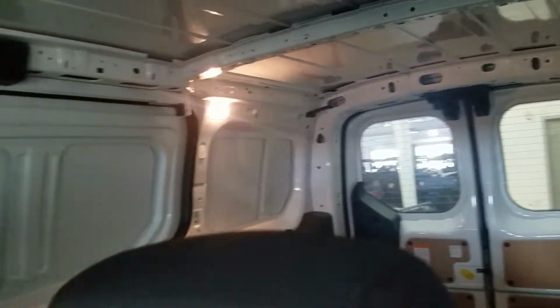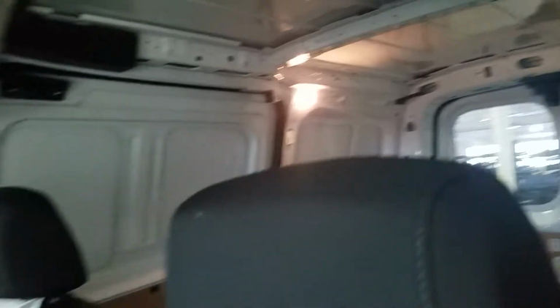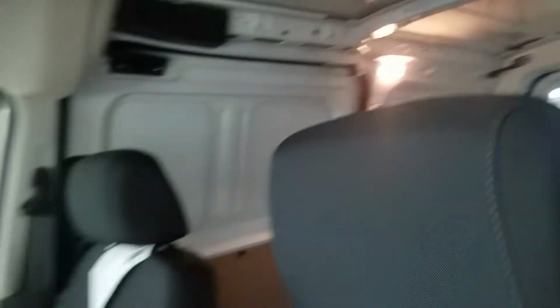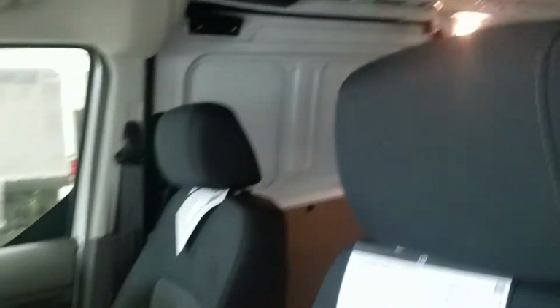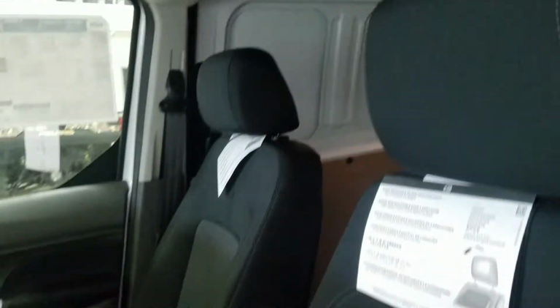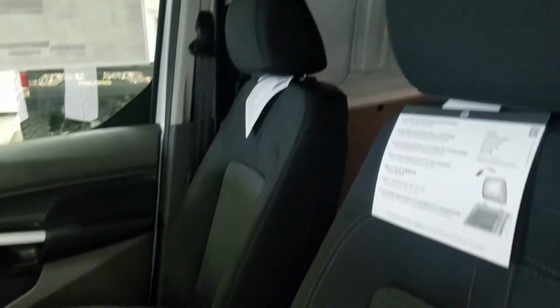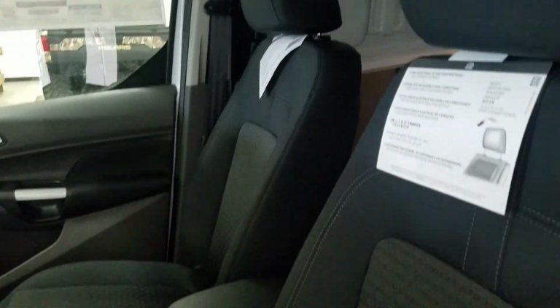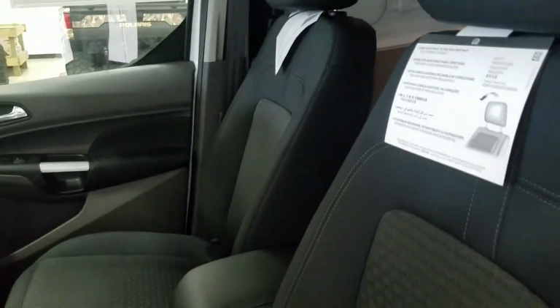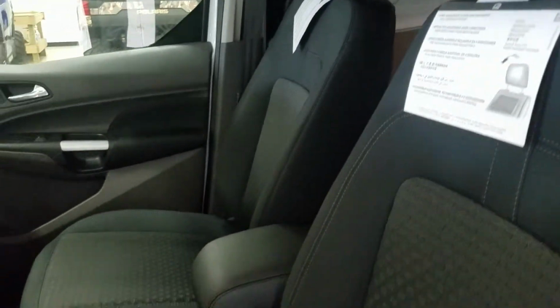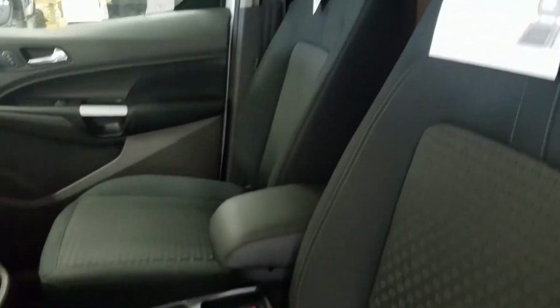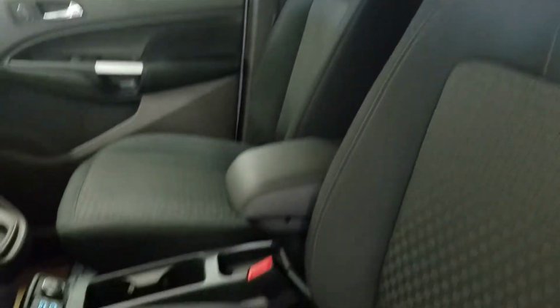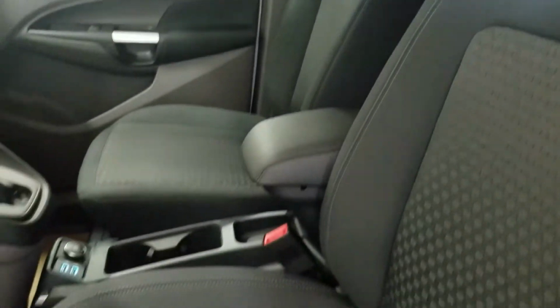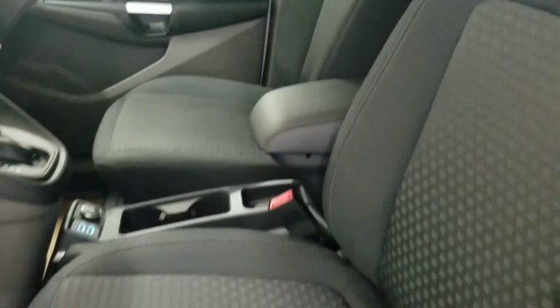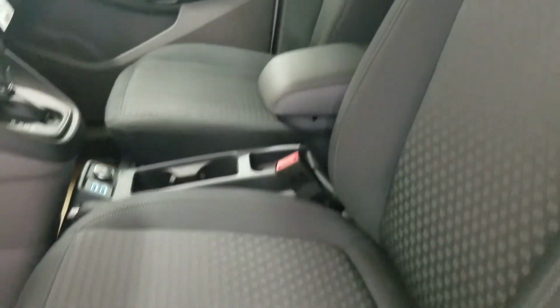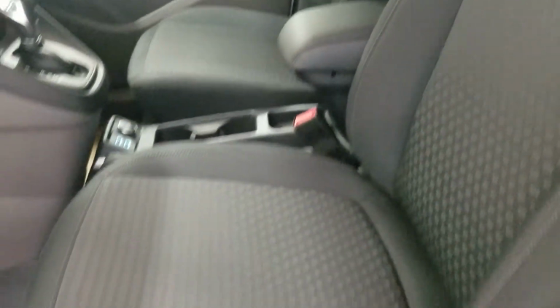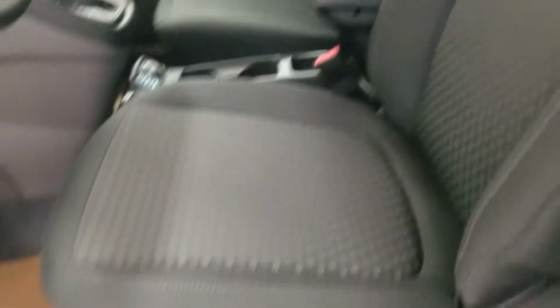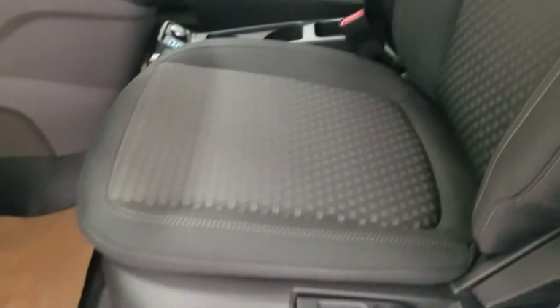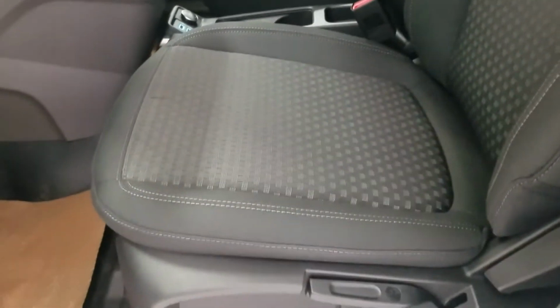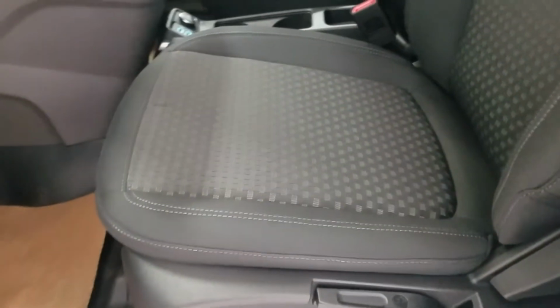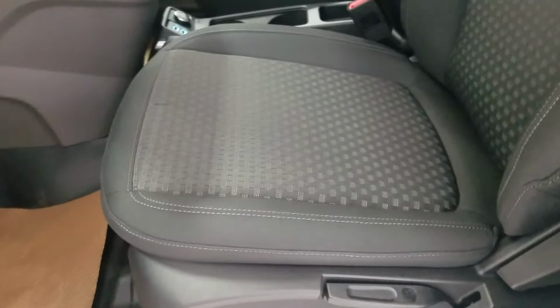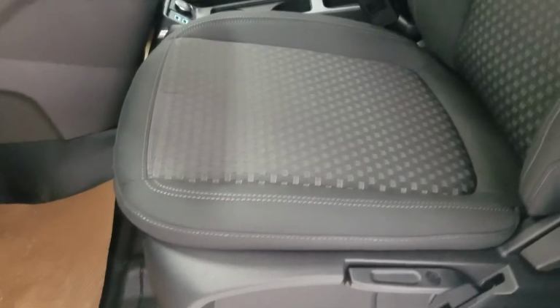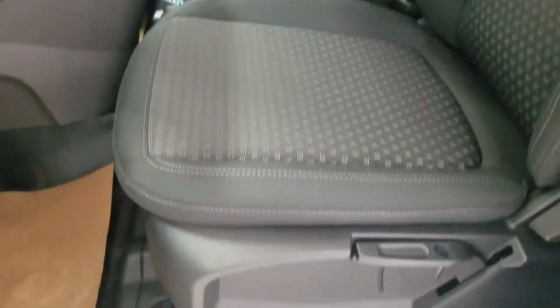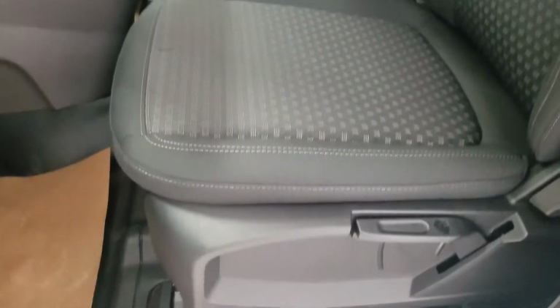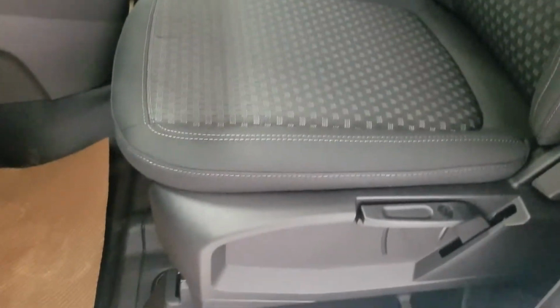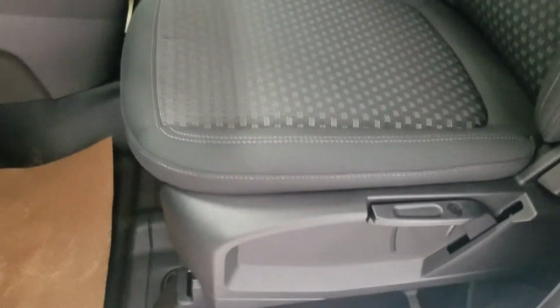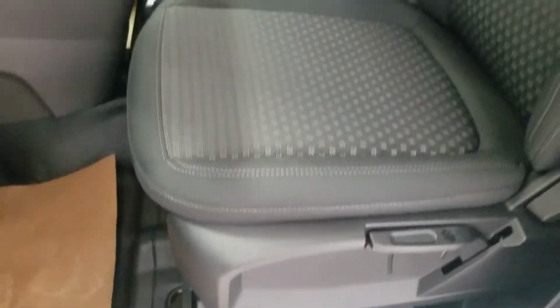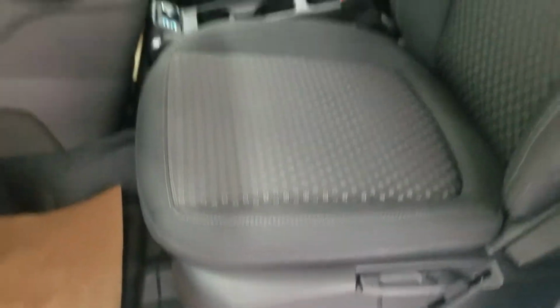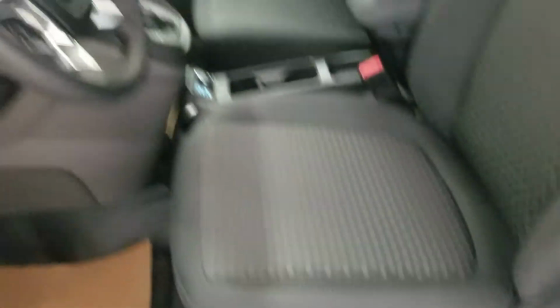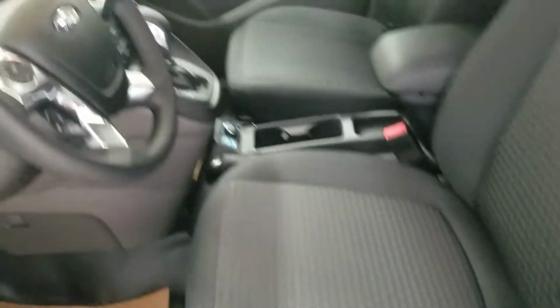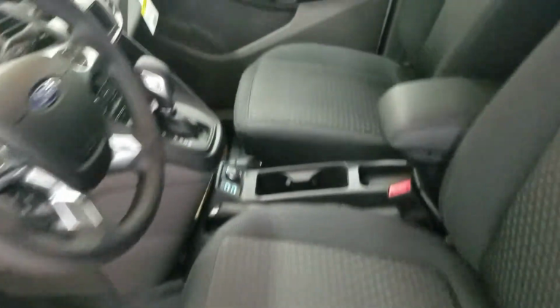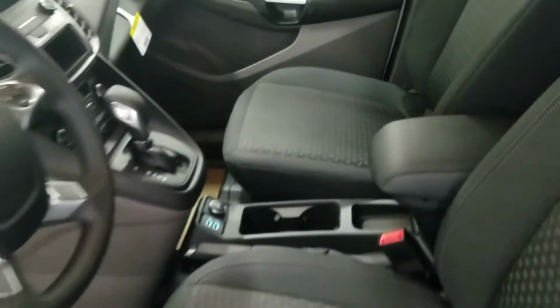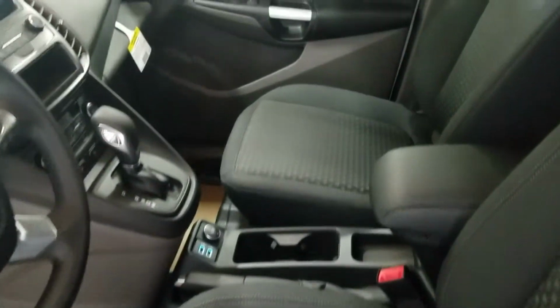Looking at our interior, we have a beautiful cloth interior which comes with a manually adjustable seat for both driver and passenger.